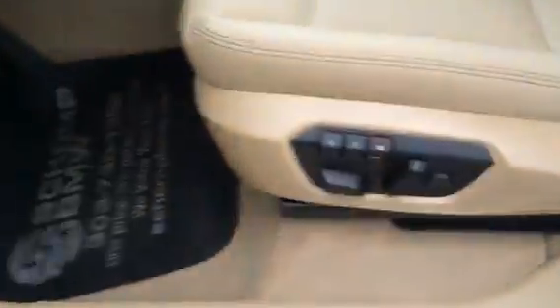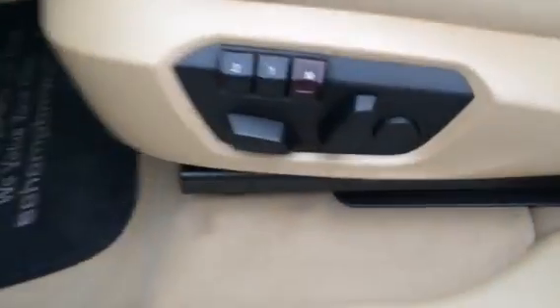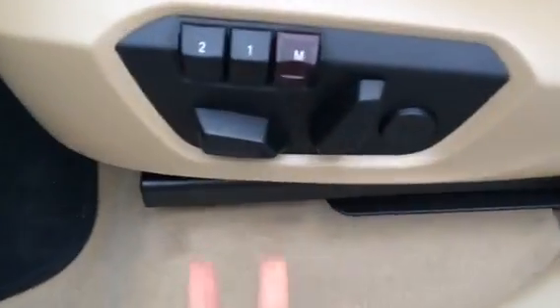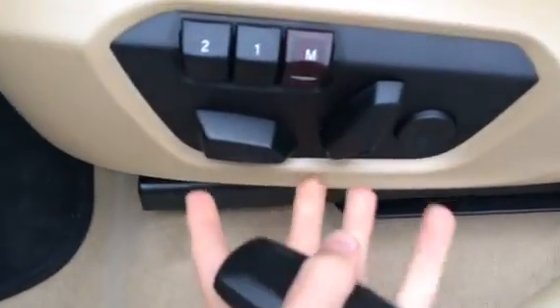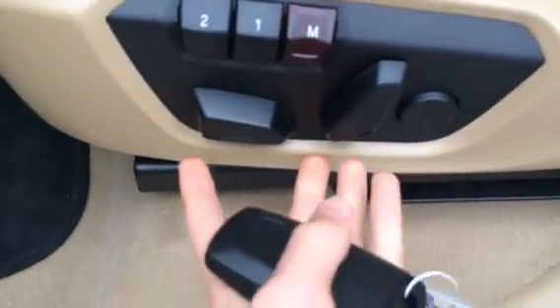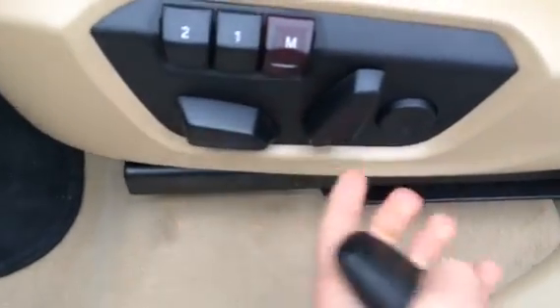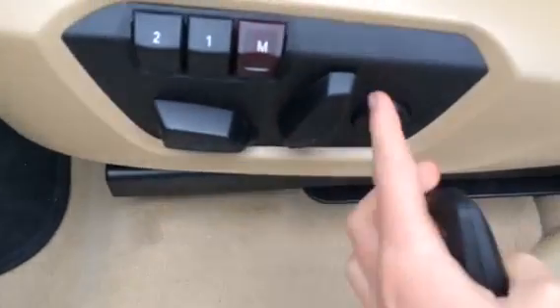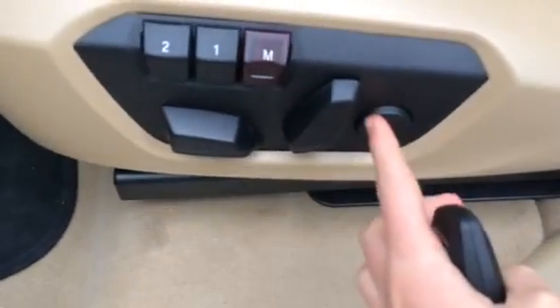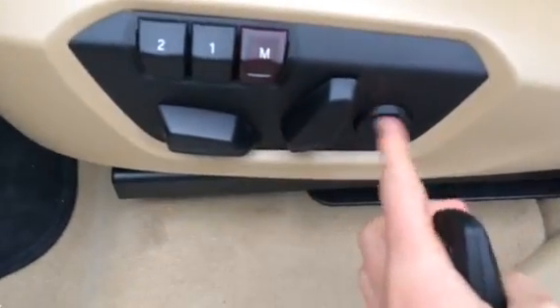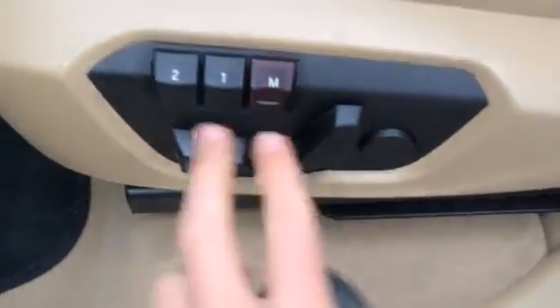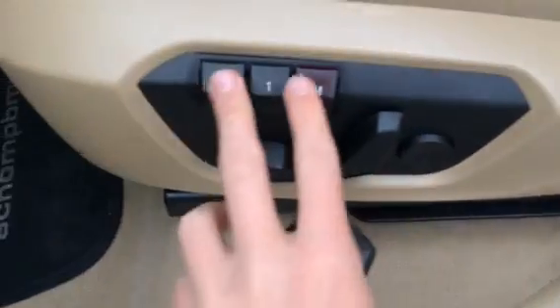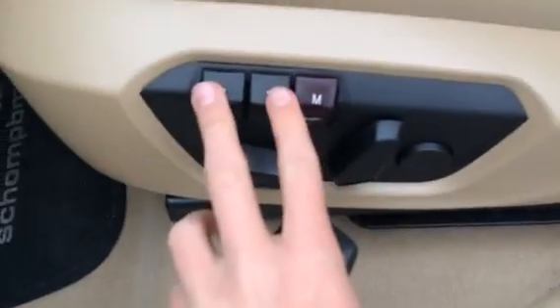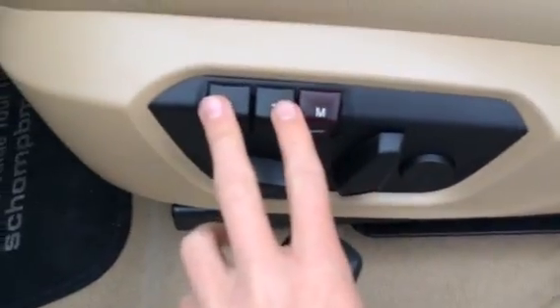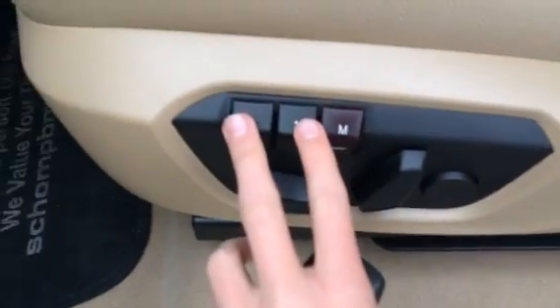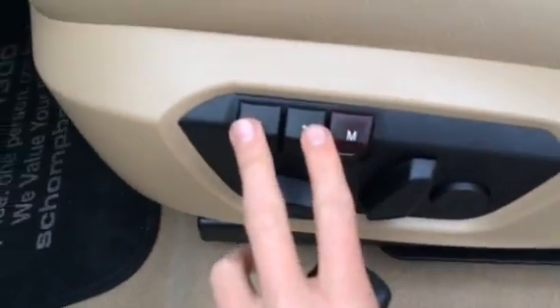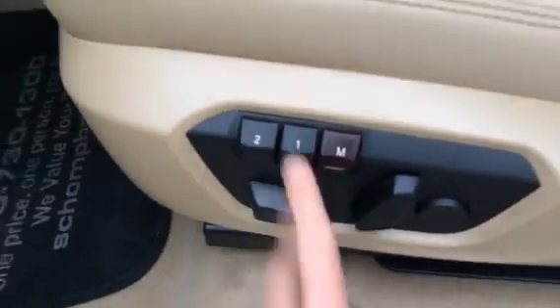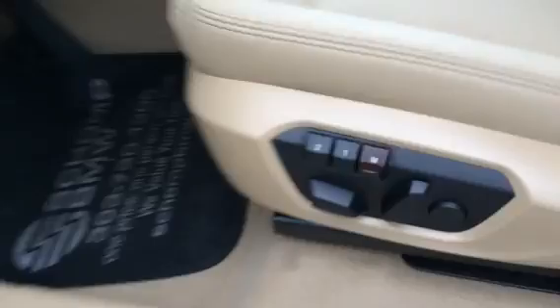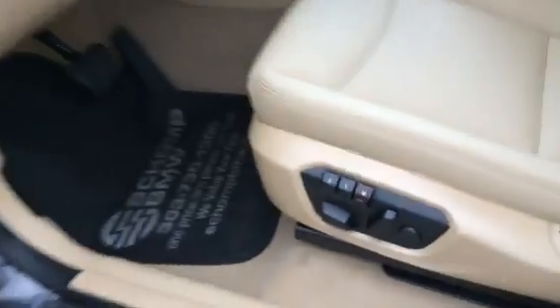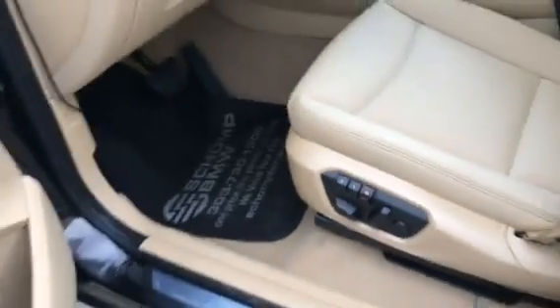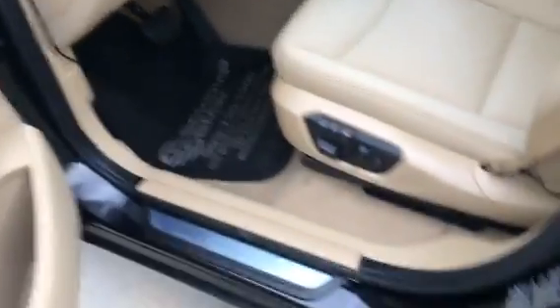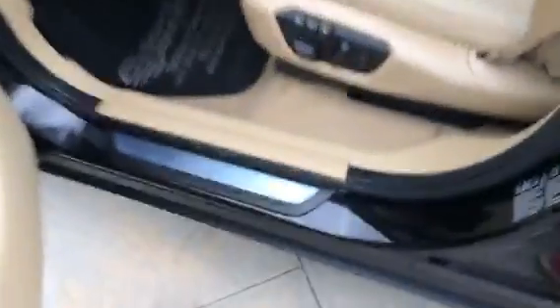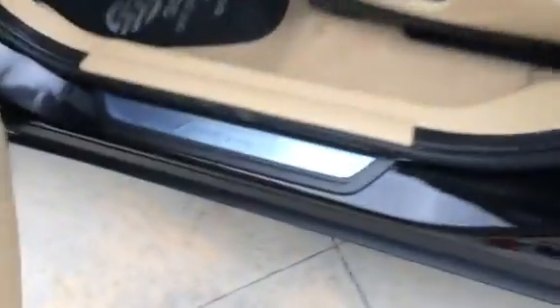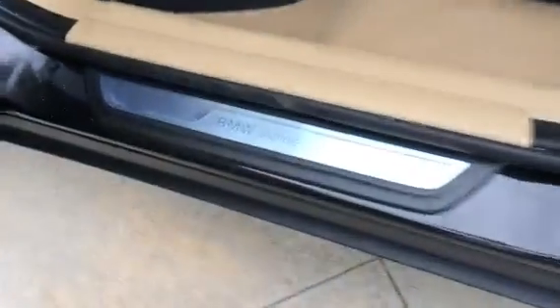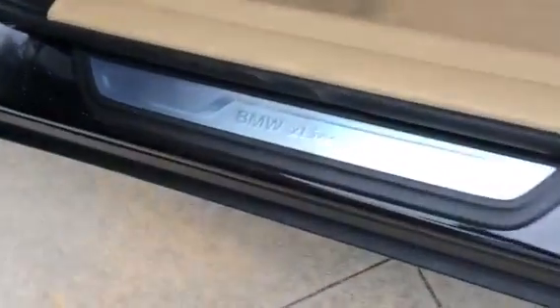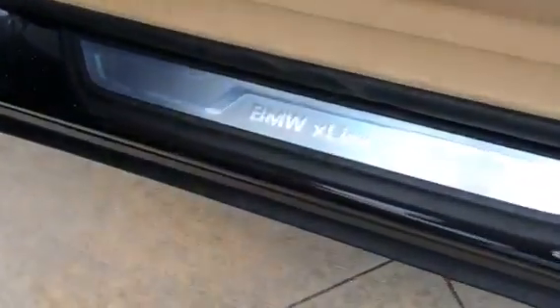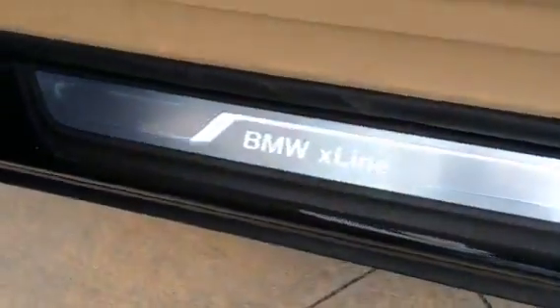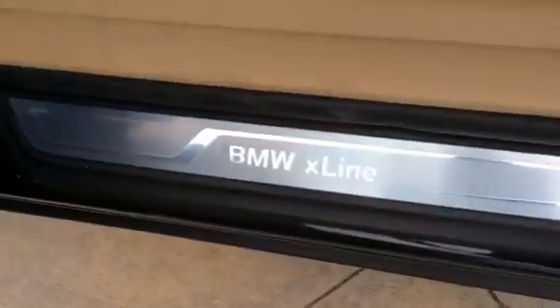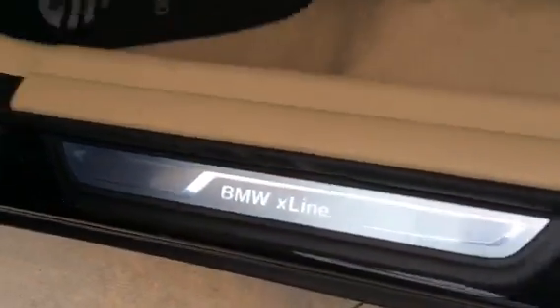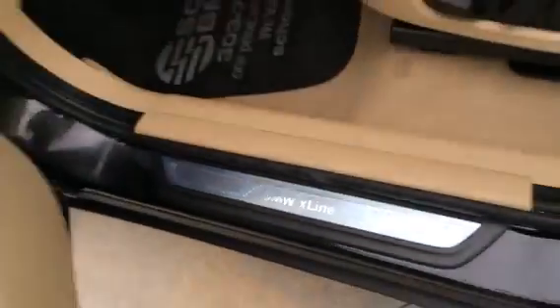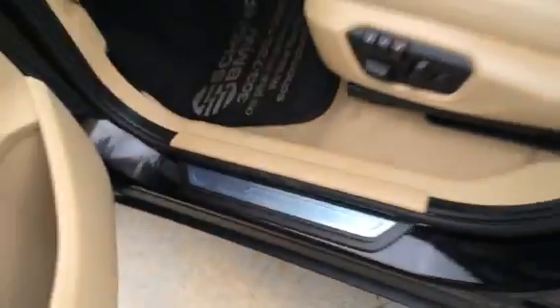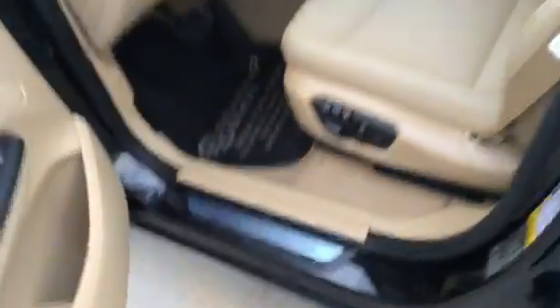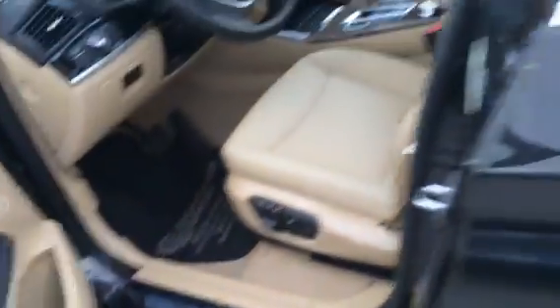Full power driver and passenger seat with four-way lumbar support adjustment and two-person seat memory. As mentioned earlier, you have your BMW X-Line sill plates.